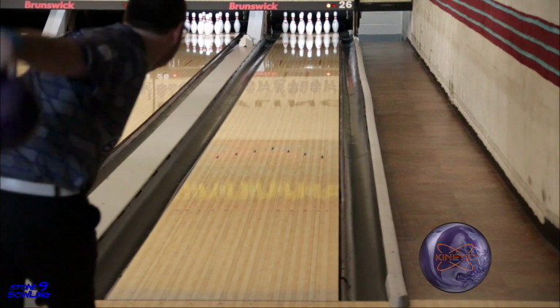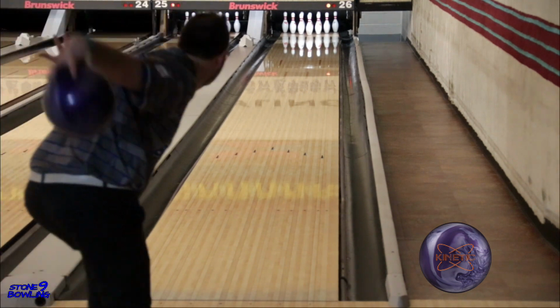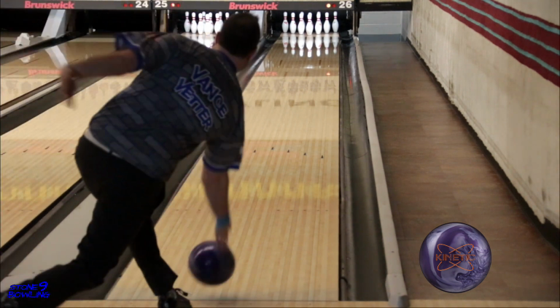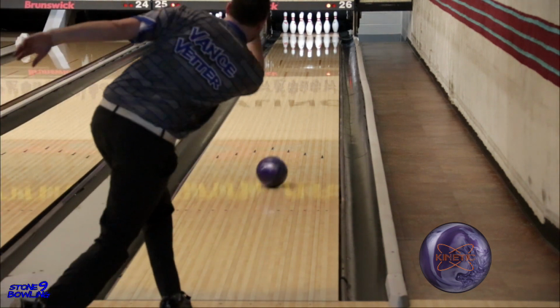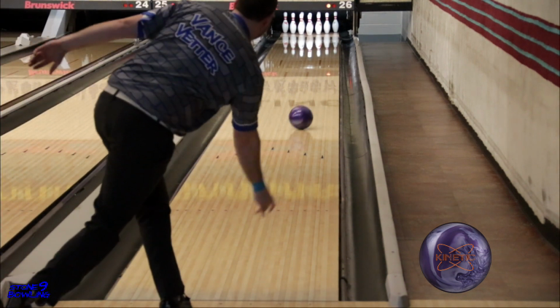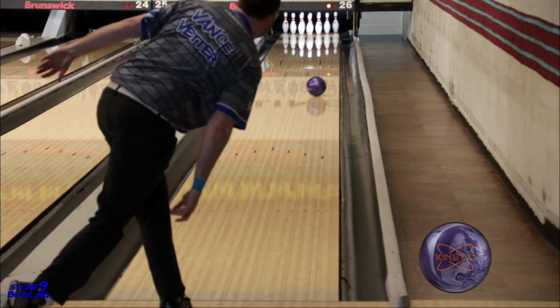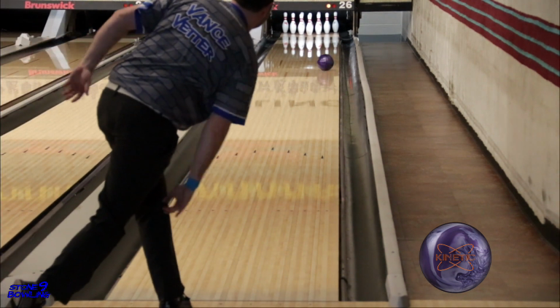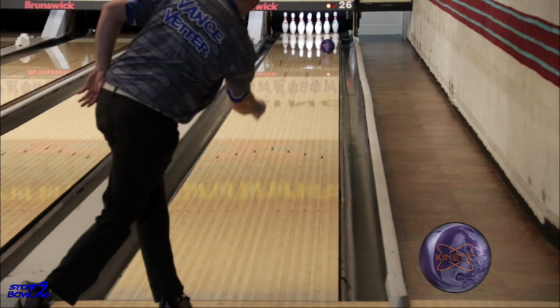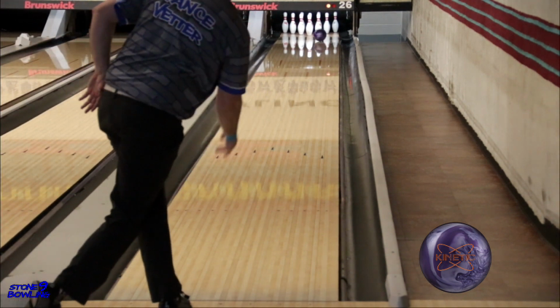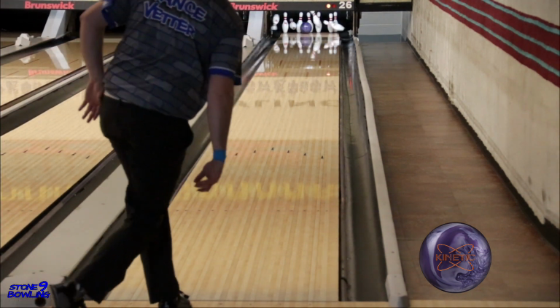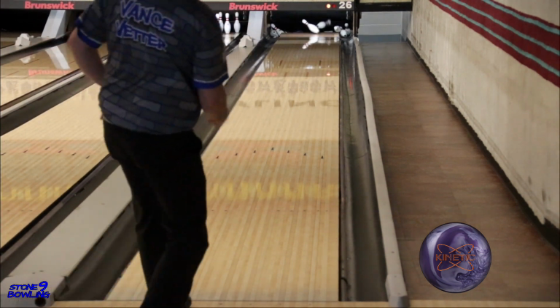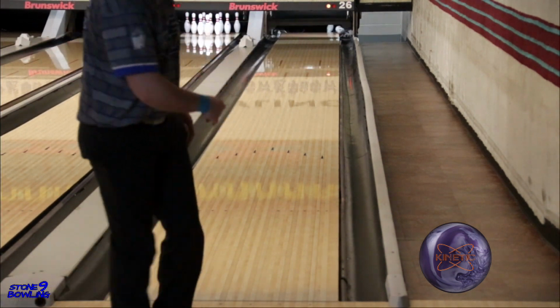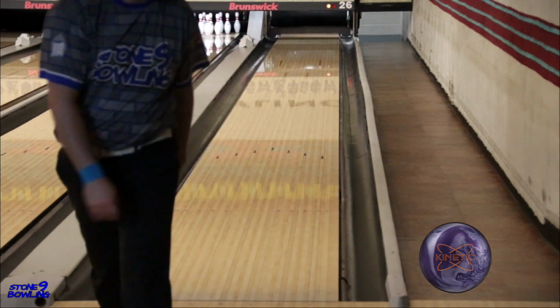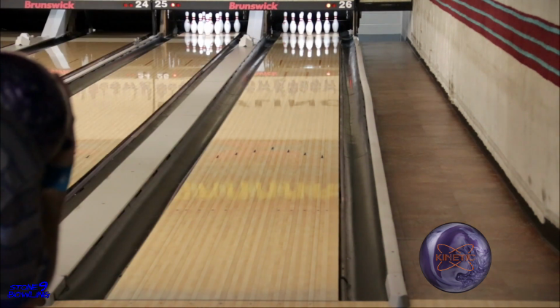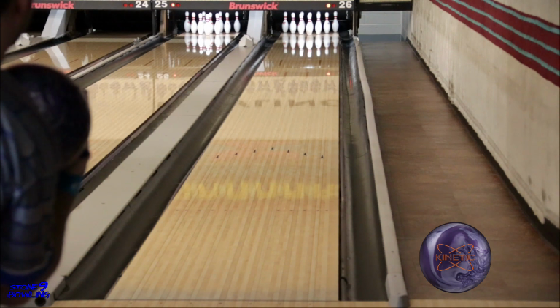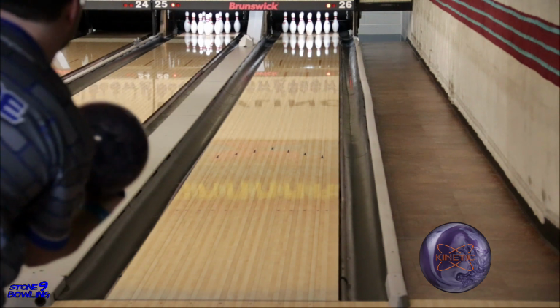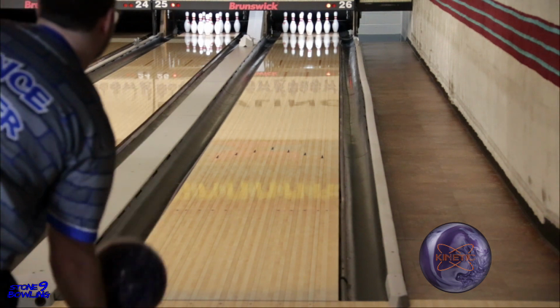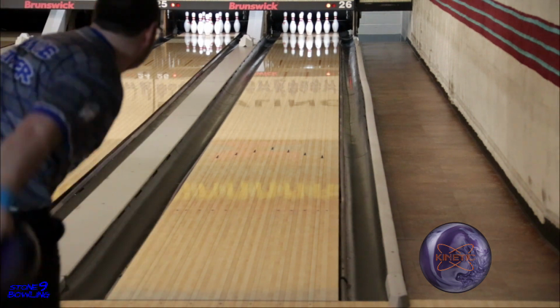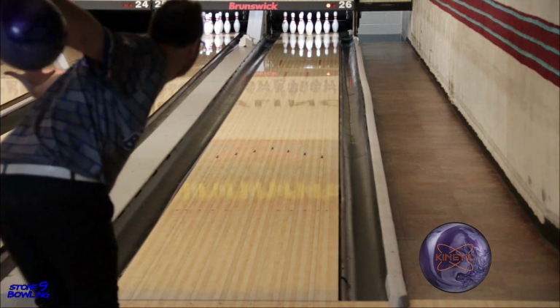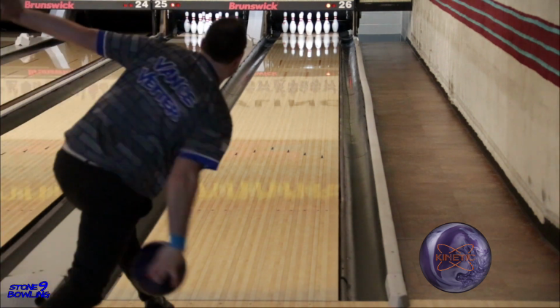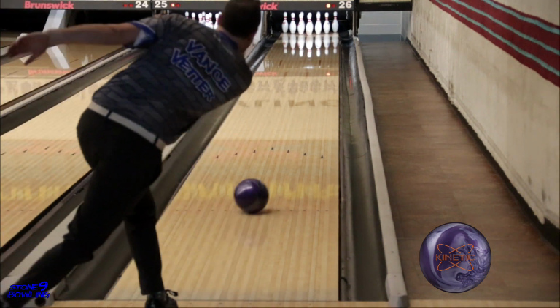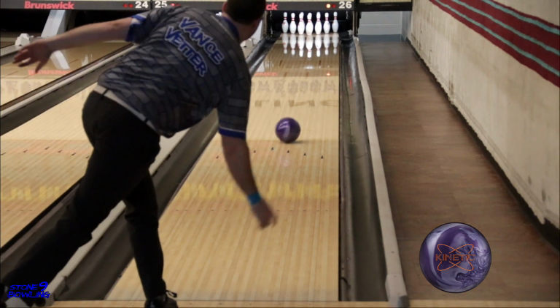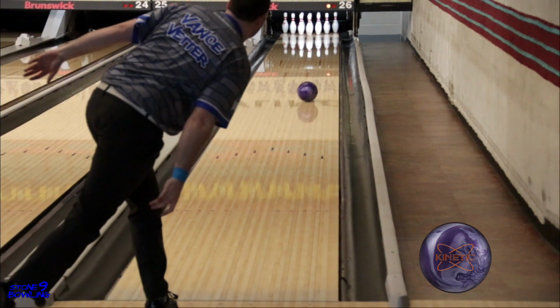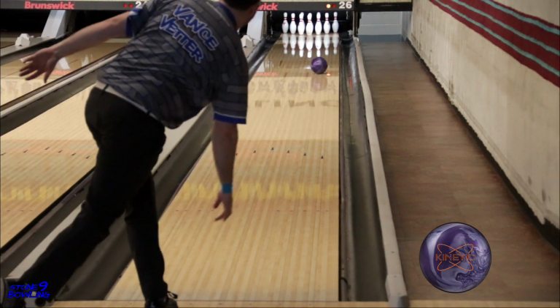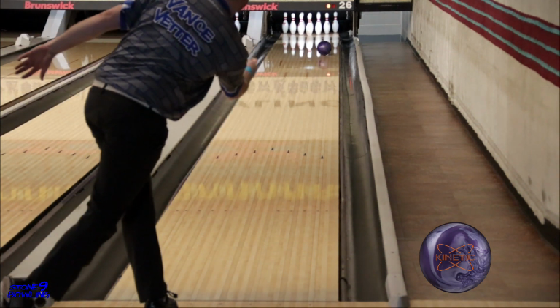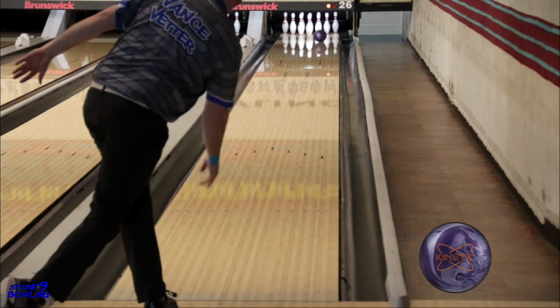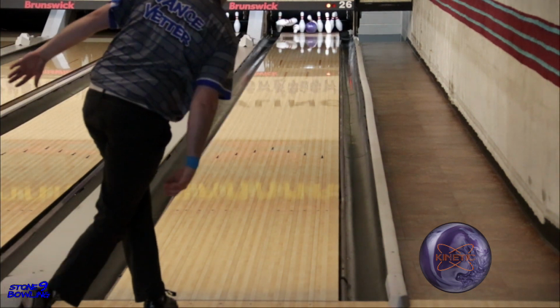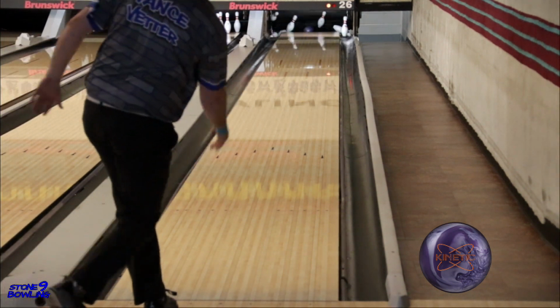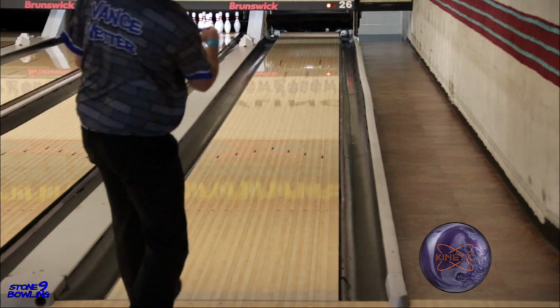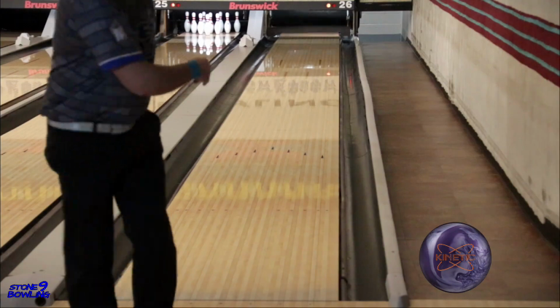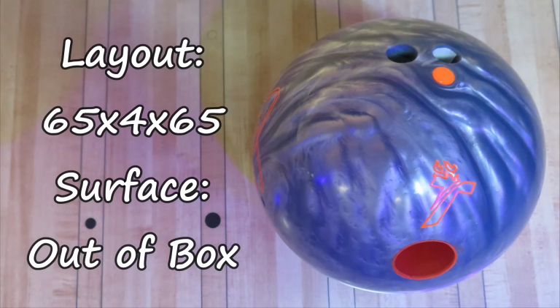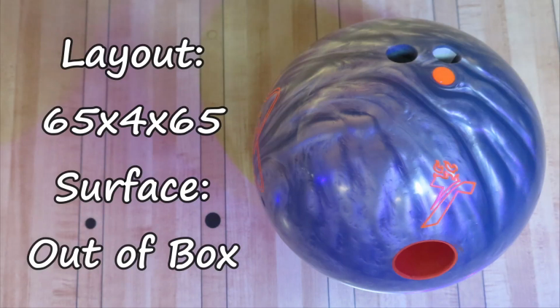Here are a couple of comparison shots with the Kinetic Amethyst with the same pin-up layout as the Platinum. You can see that this ball is not angular, but has more of a smoother, controlled back-end motion.